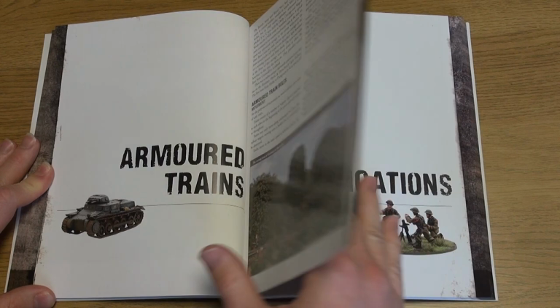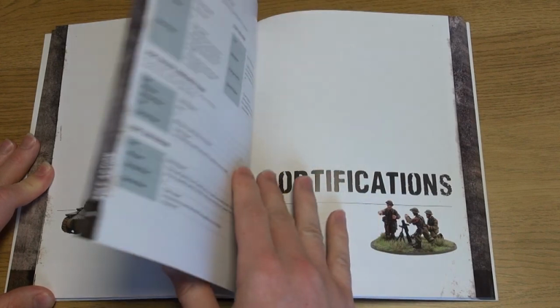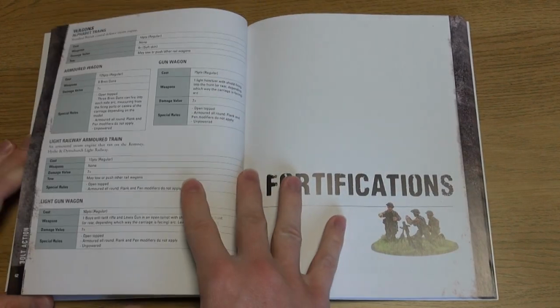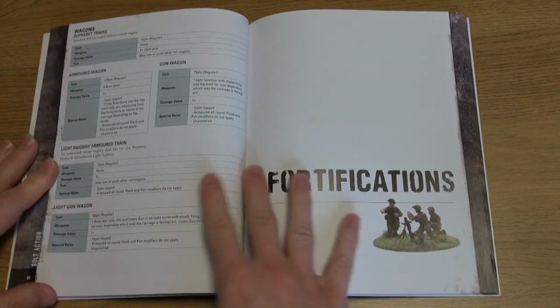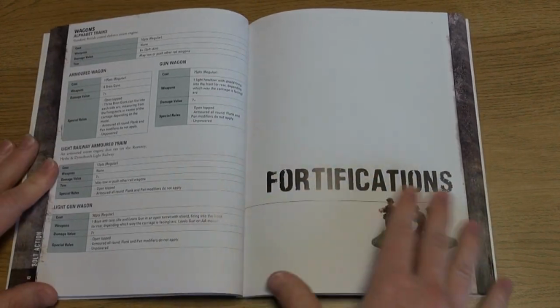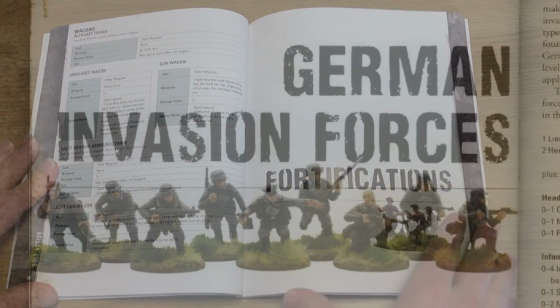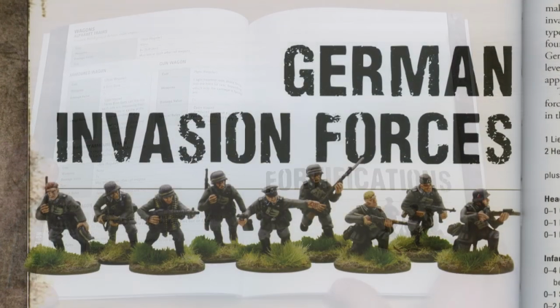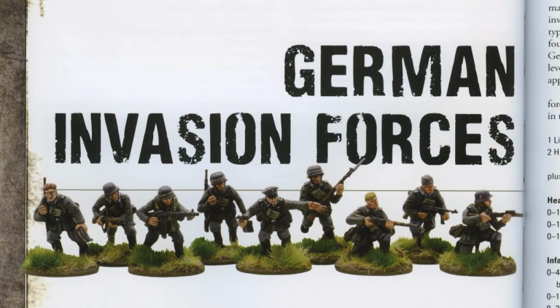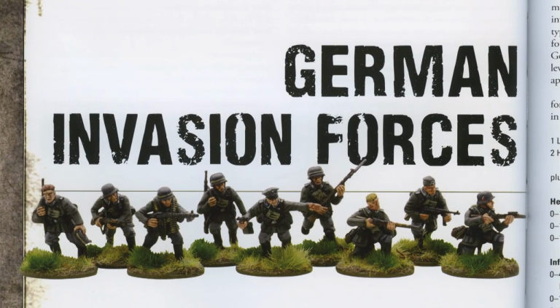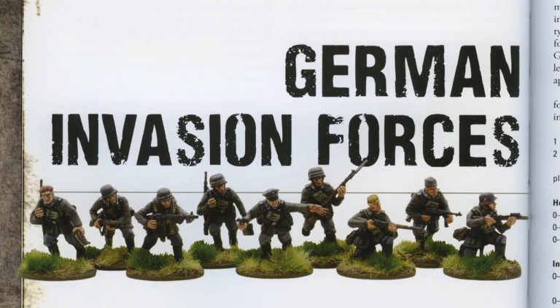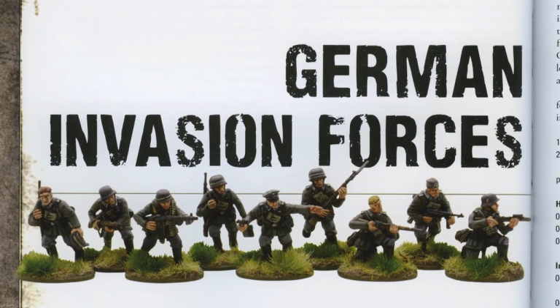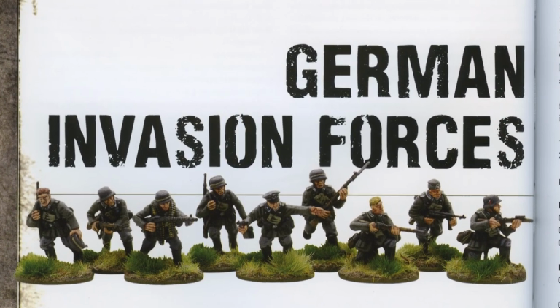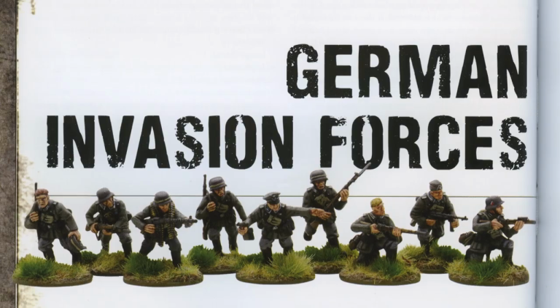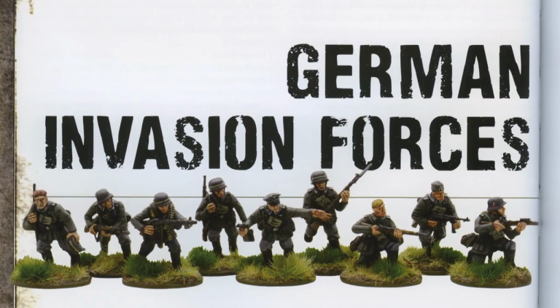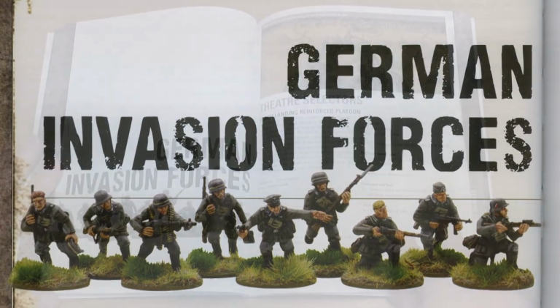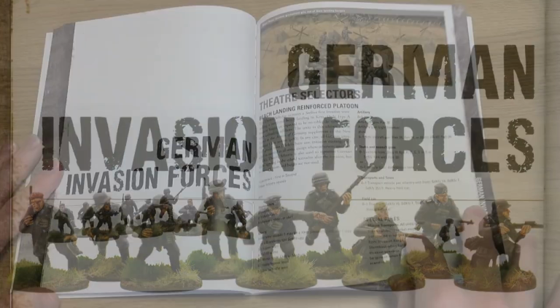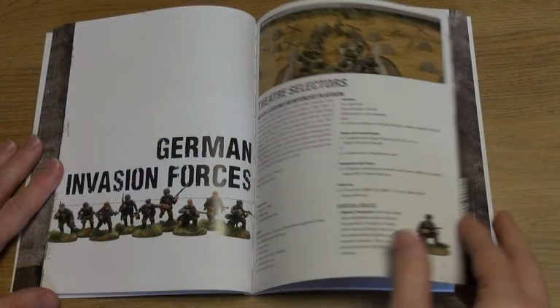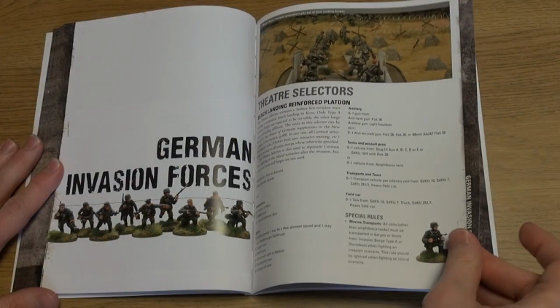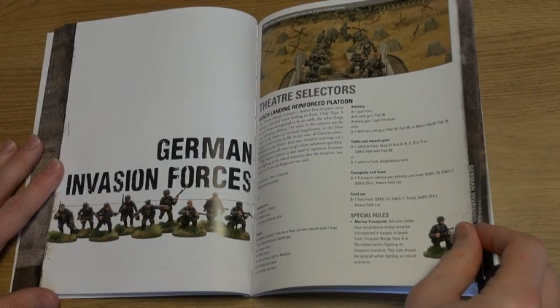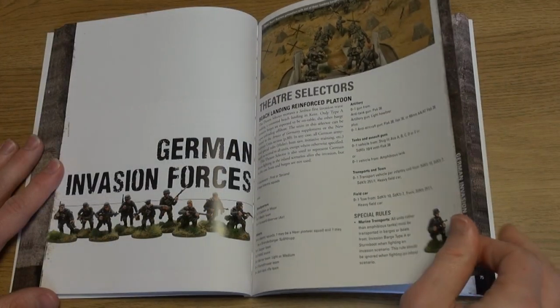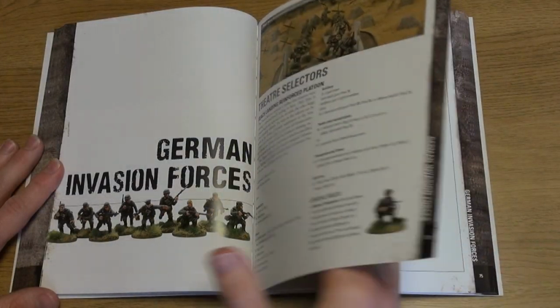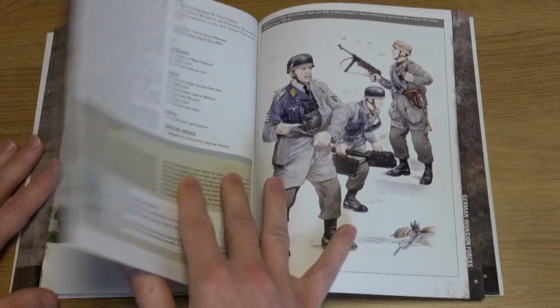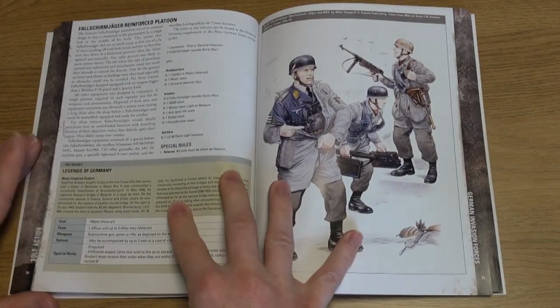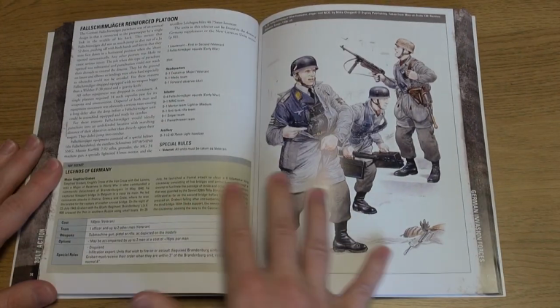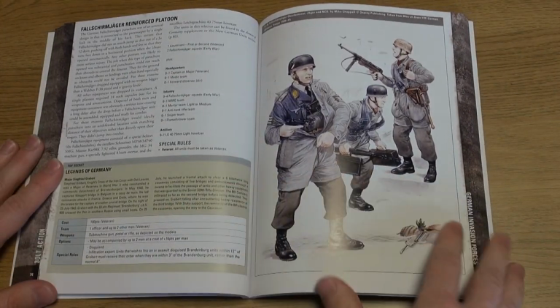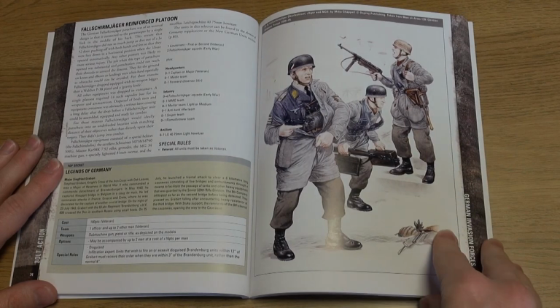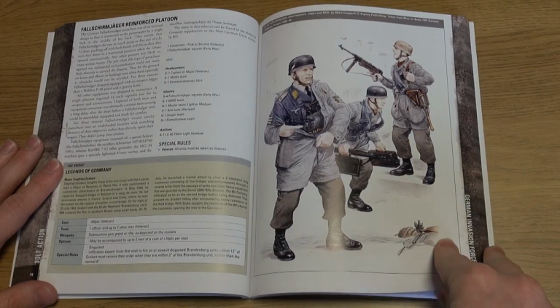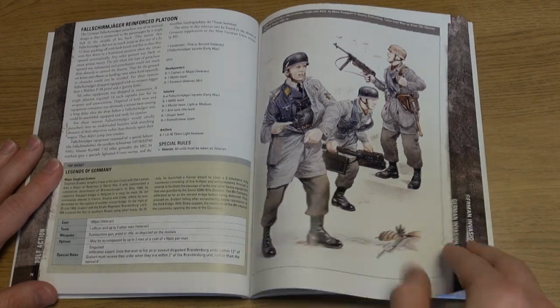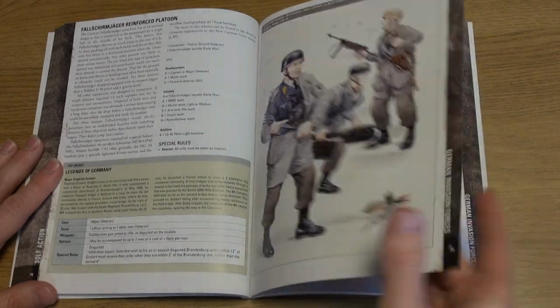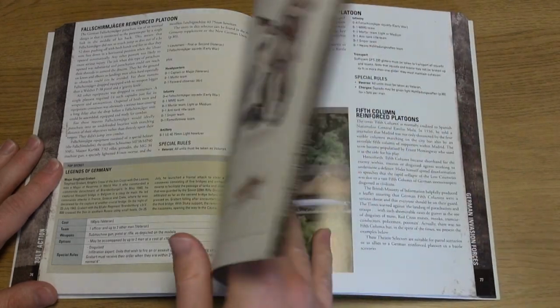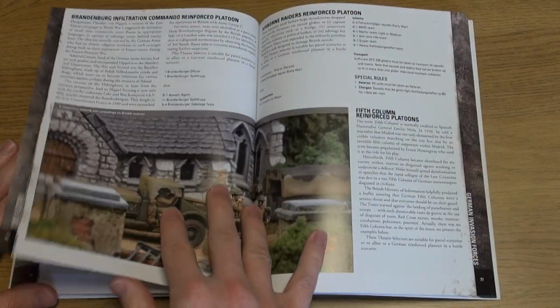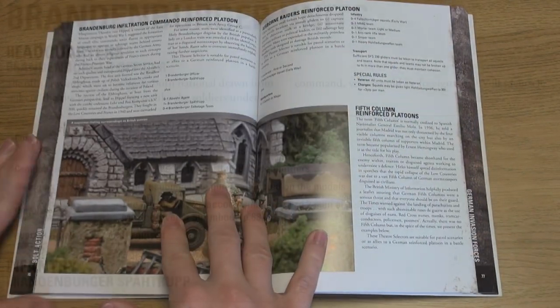Of course, no invasion can happen without invaders, so the German forces are outlined, including Fallschirmjäger paratroopers, beach landing troops, and new forces for the game such as the Brandenburgers.